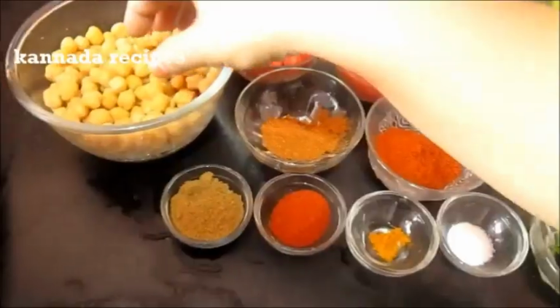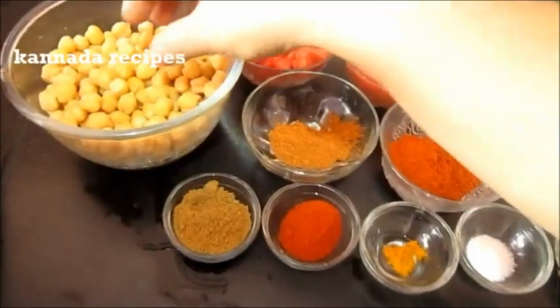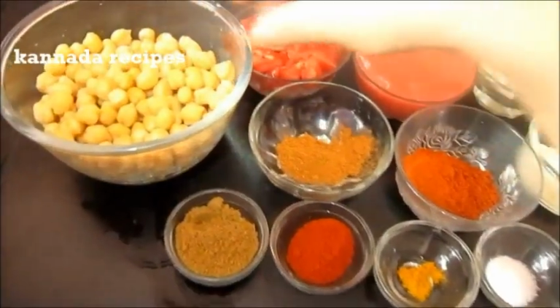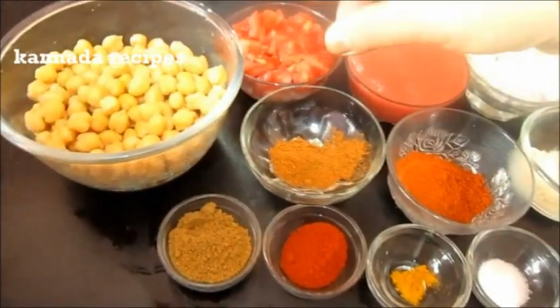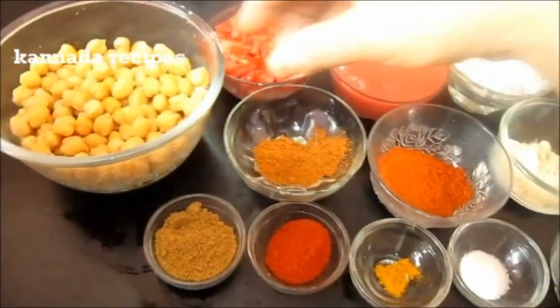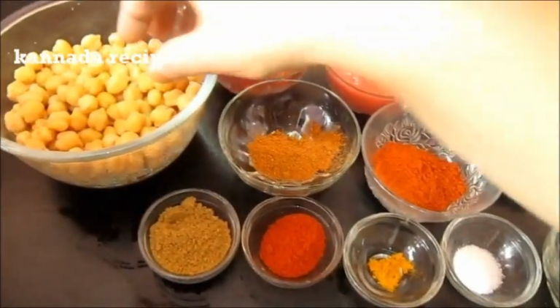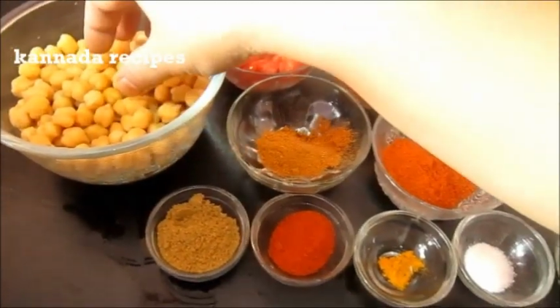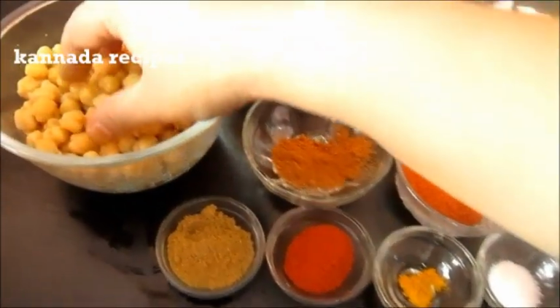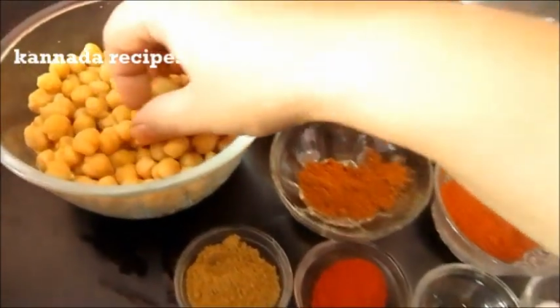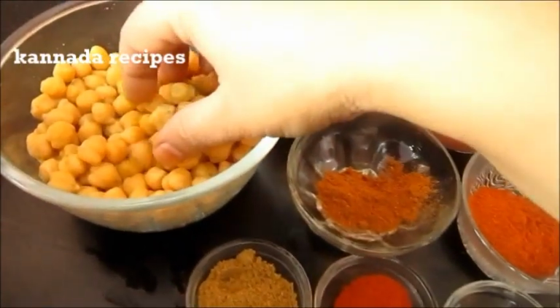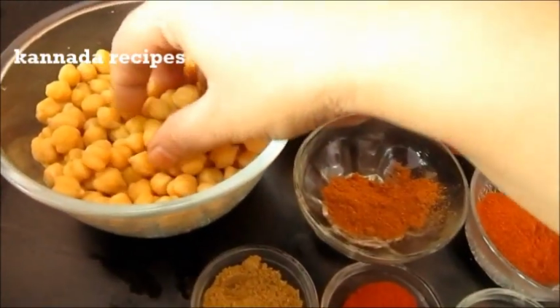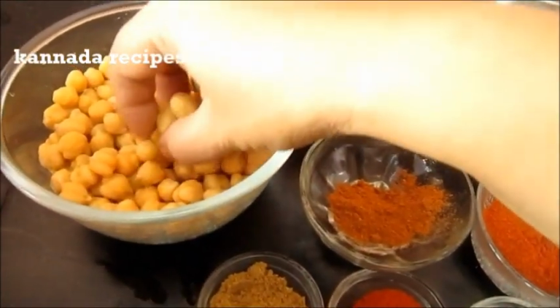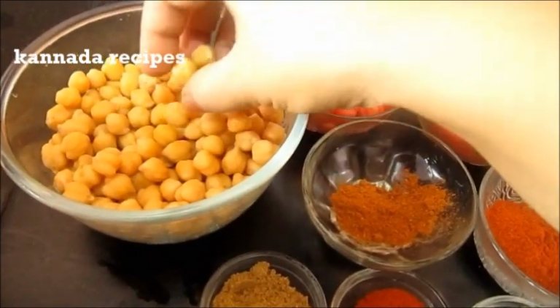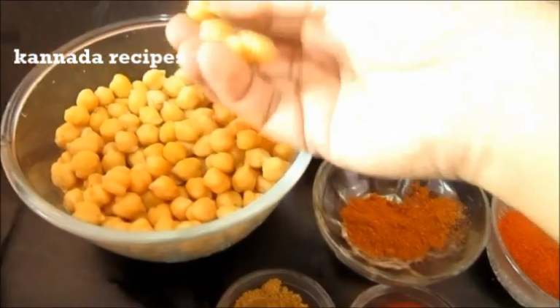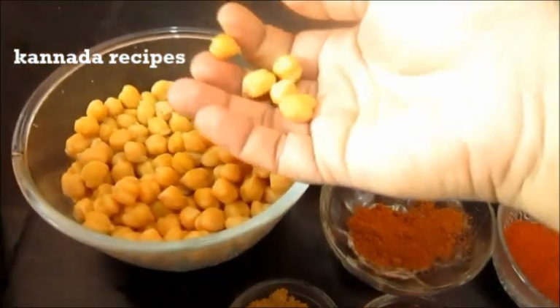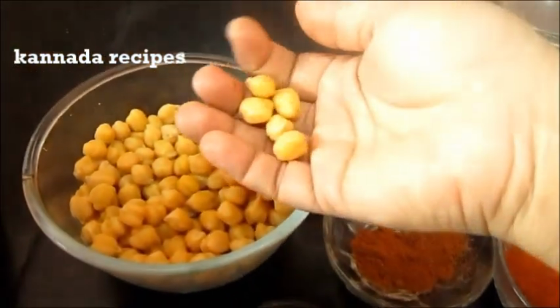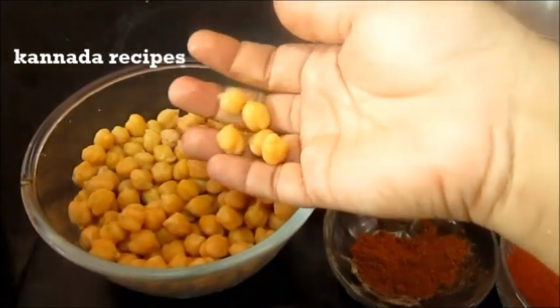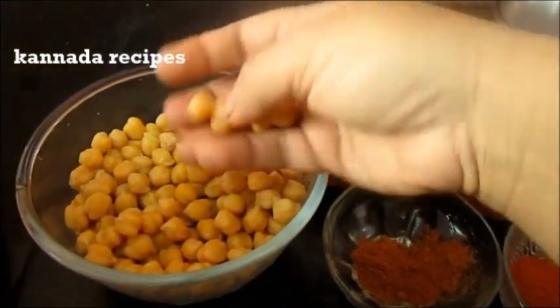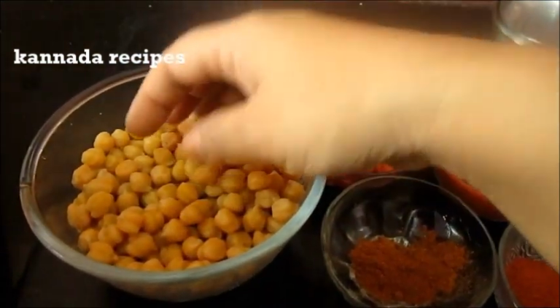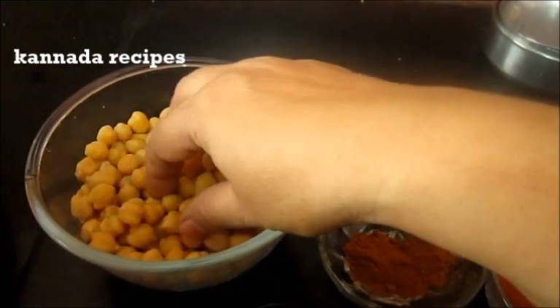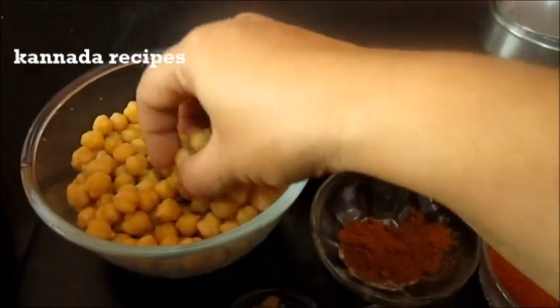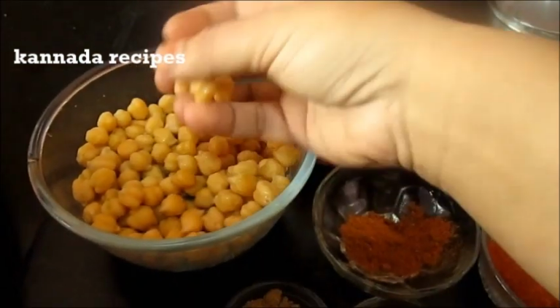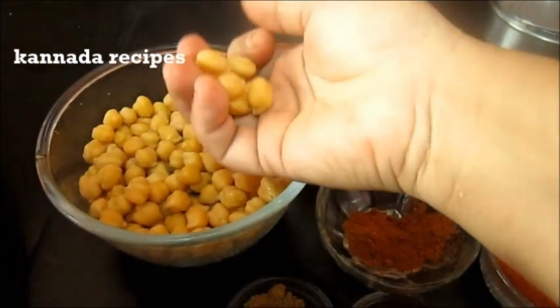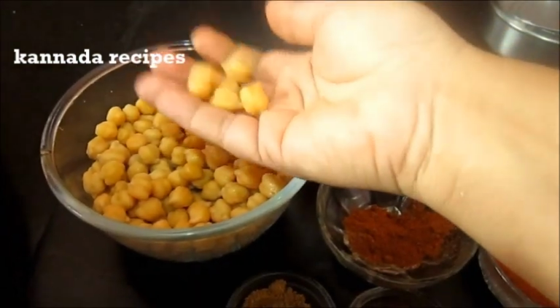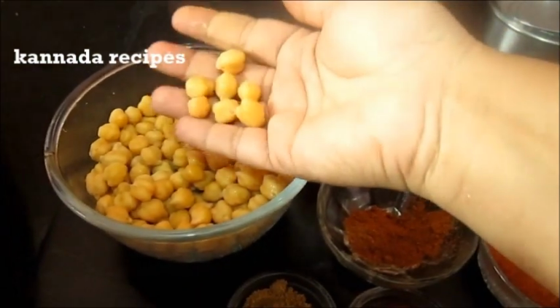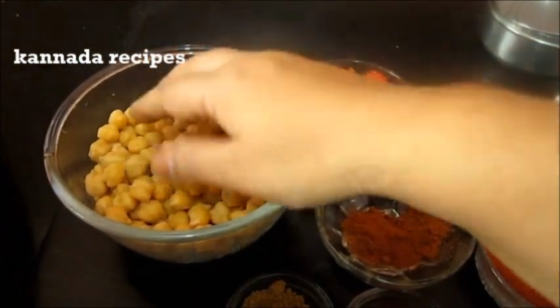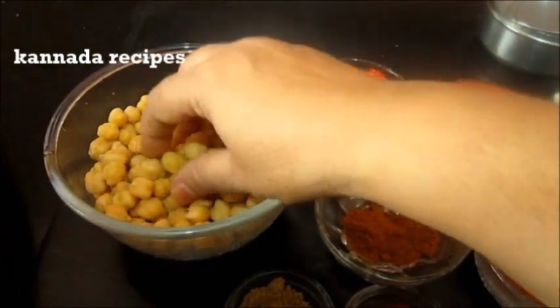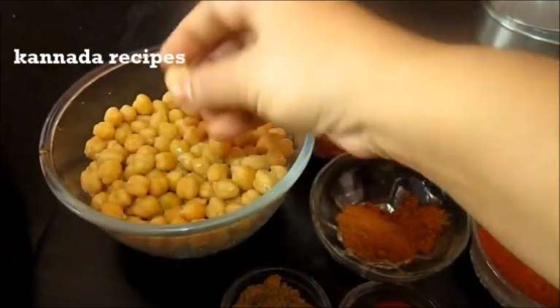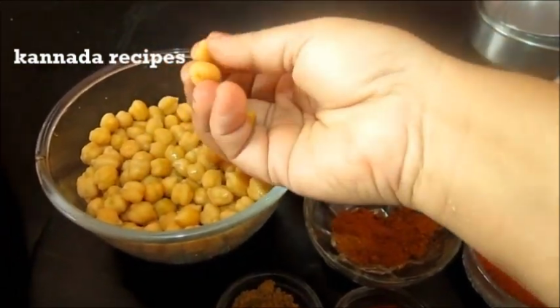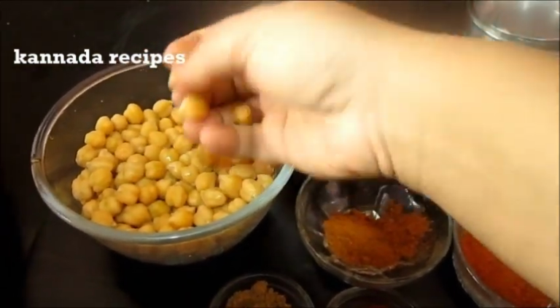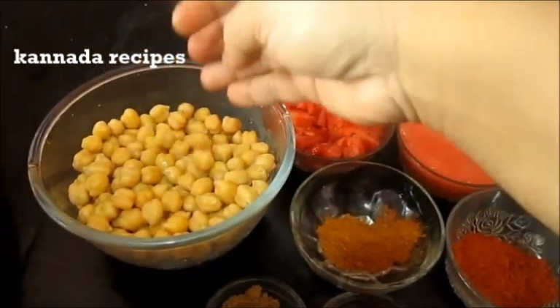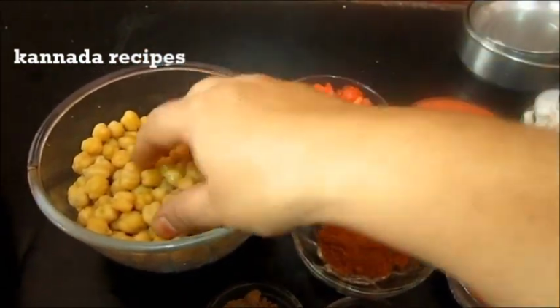Welcome to Kannada Recipes. I am making white chana and gravy.